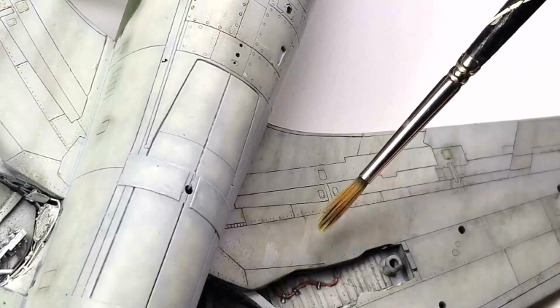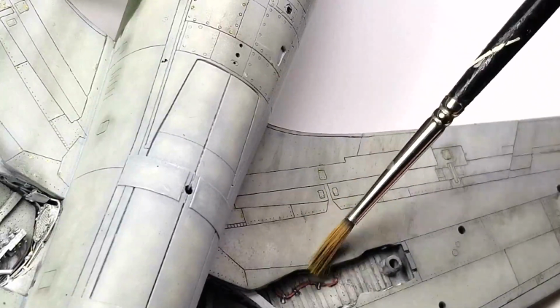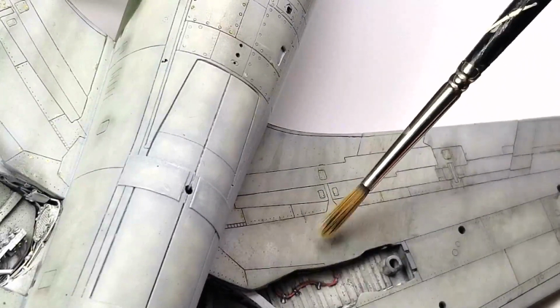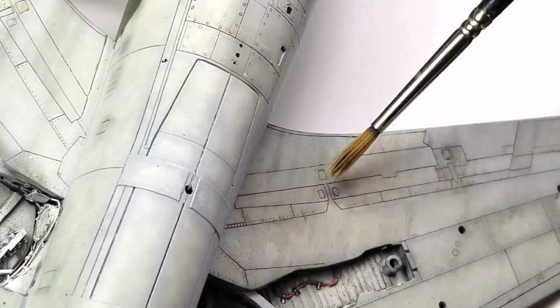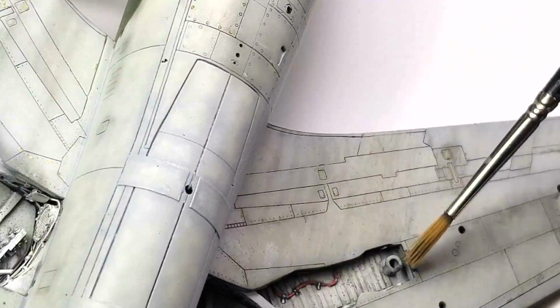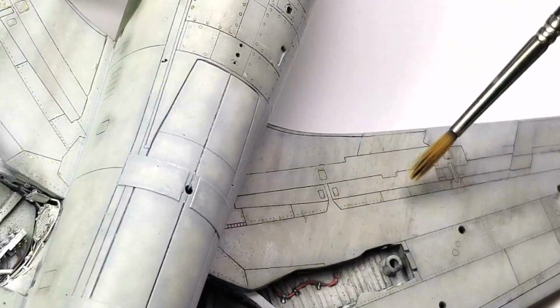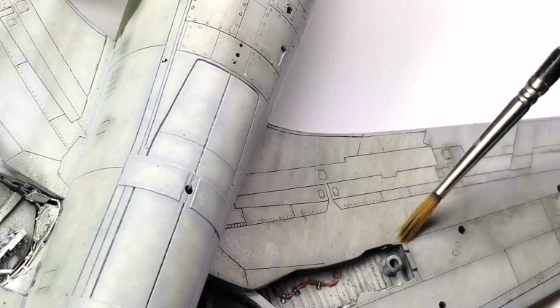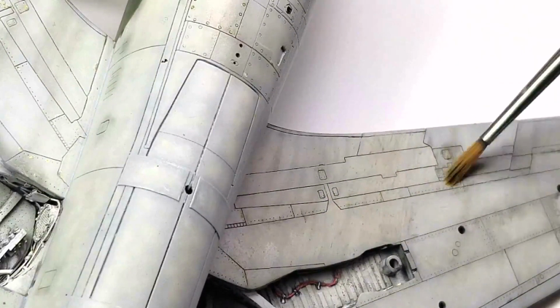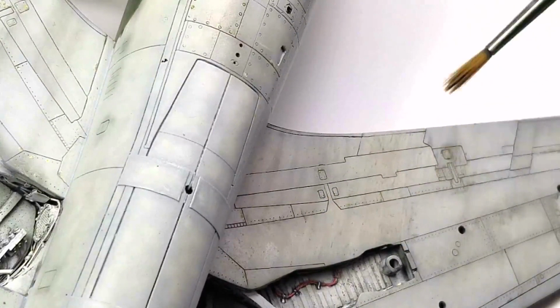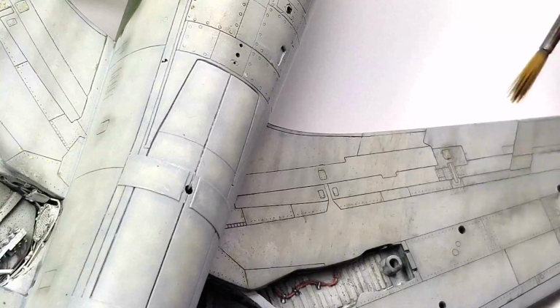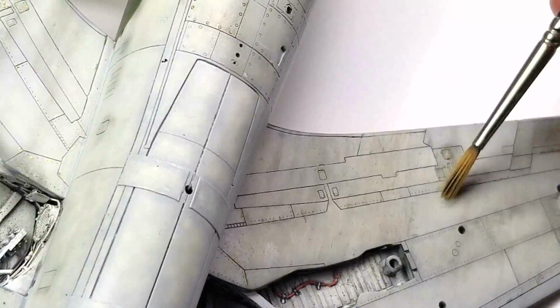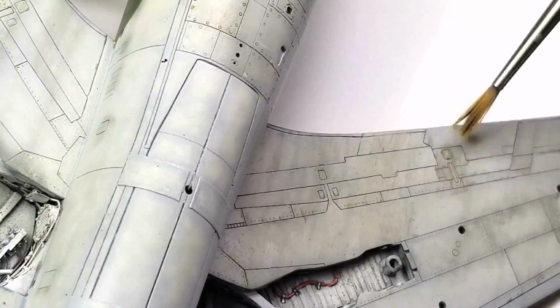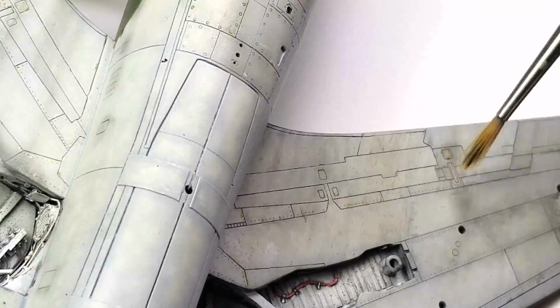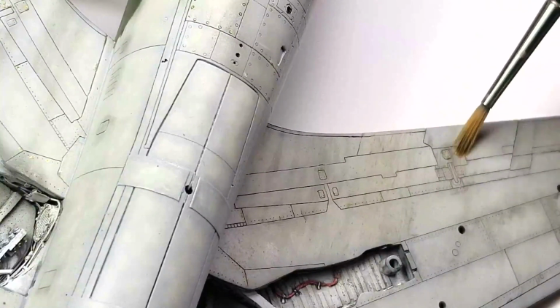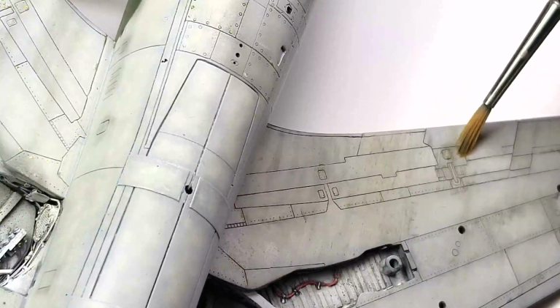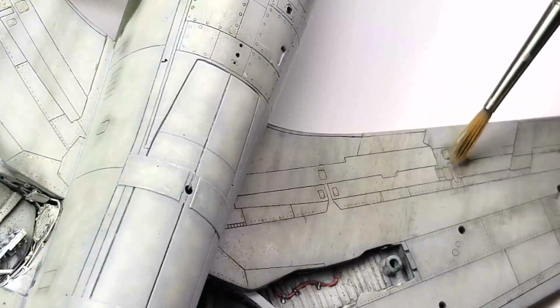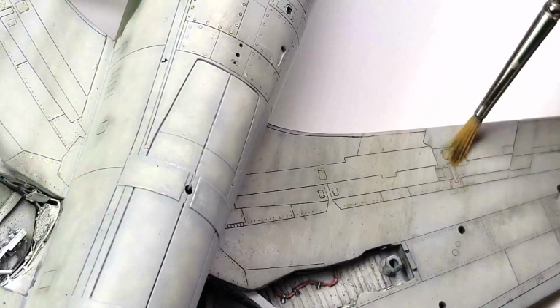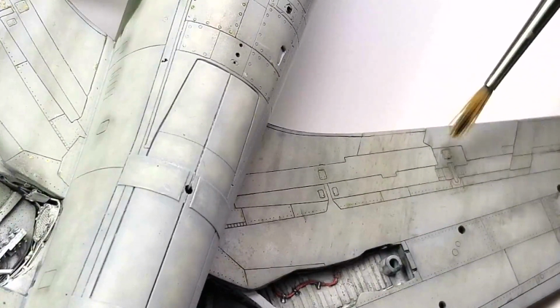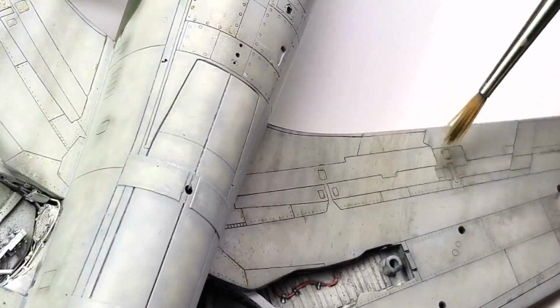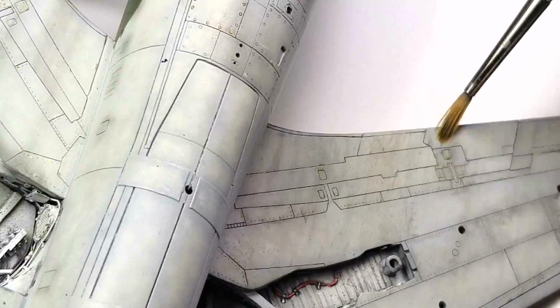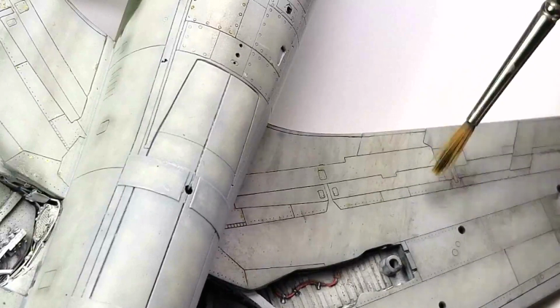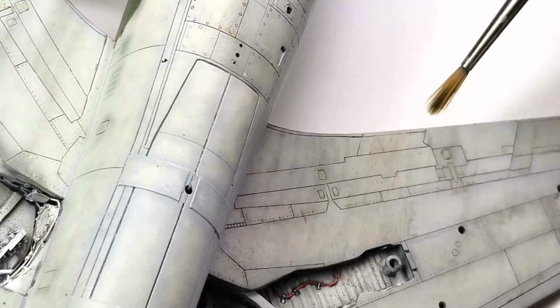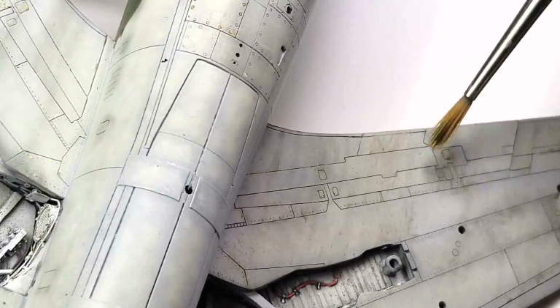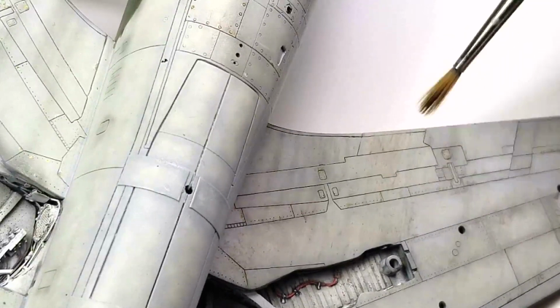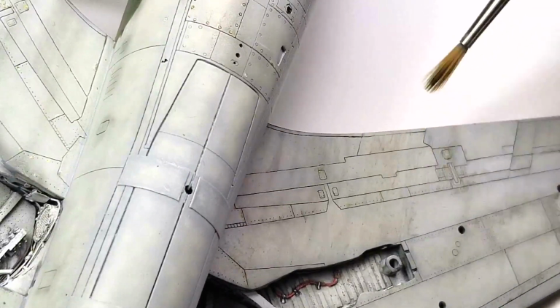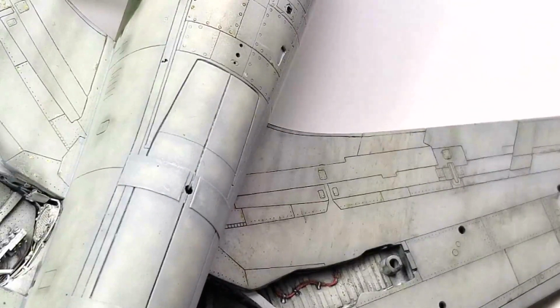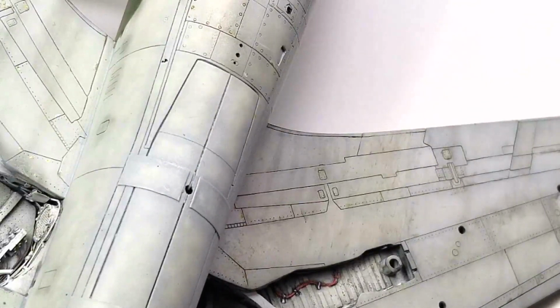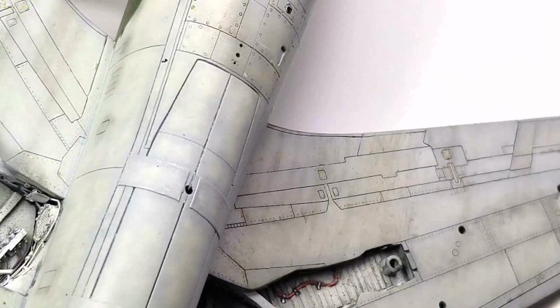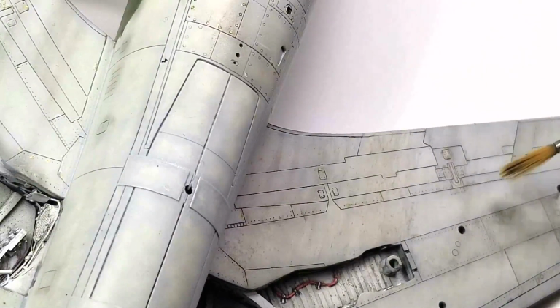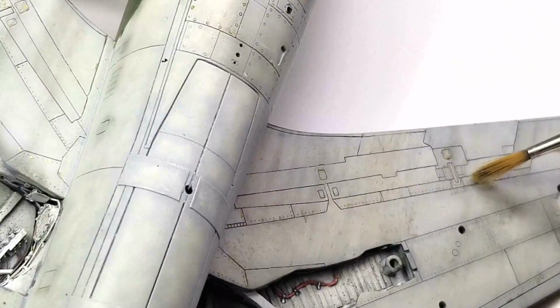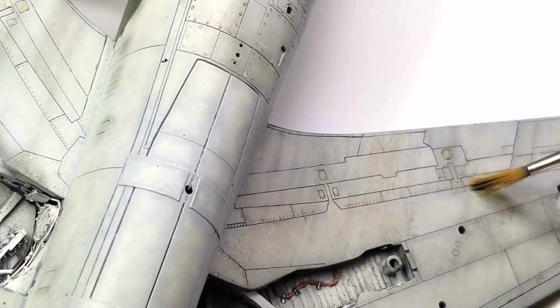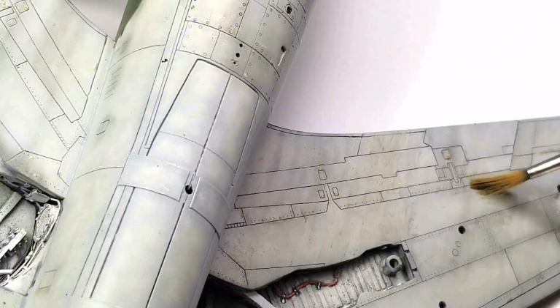The key to this technique is how wet the brush is. Too wet and it will remove most or all of the wash from the surface as well as the recessed panel — basically, it'll remove too much. If the brush is too dry, it'll remove very little to none of the wash.